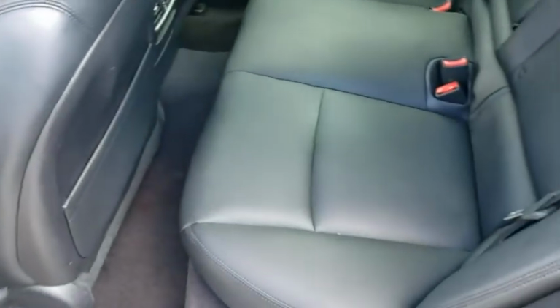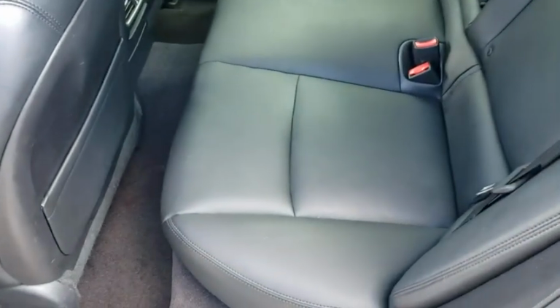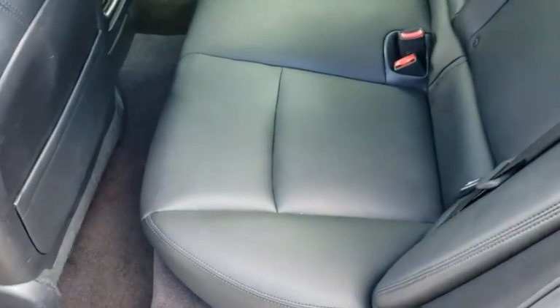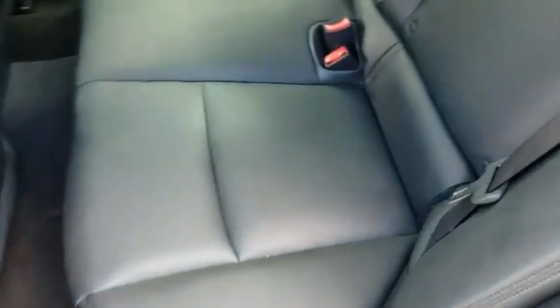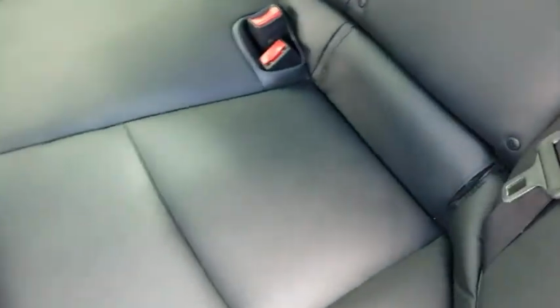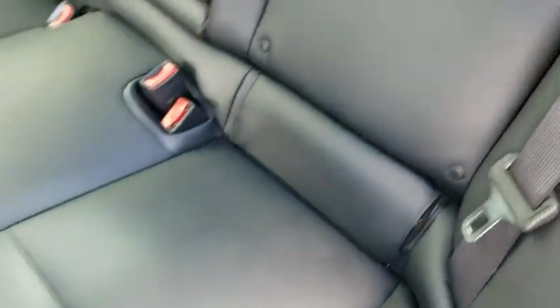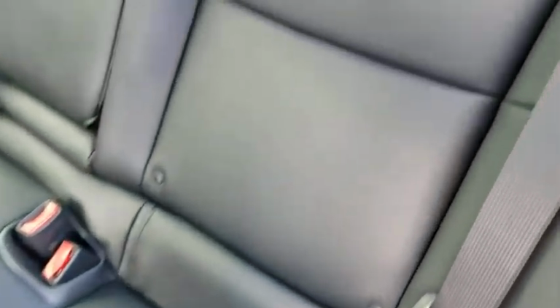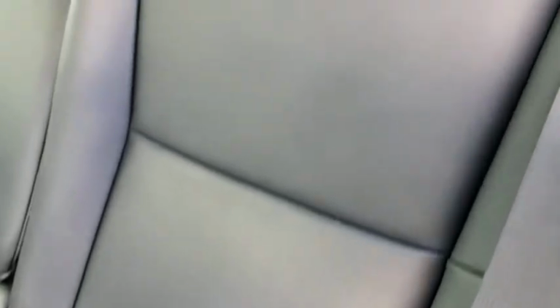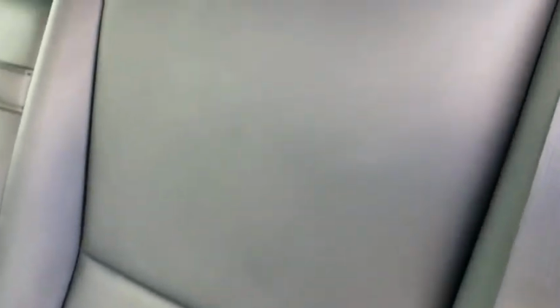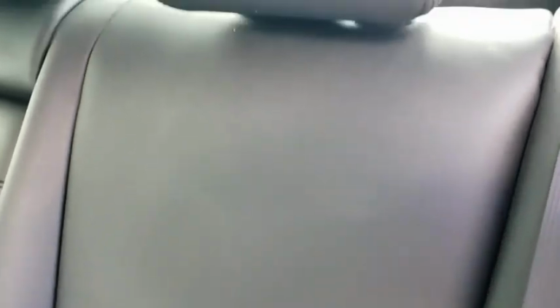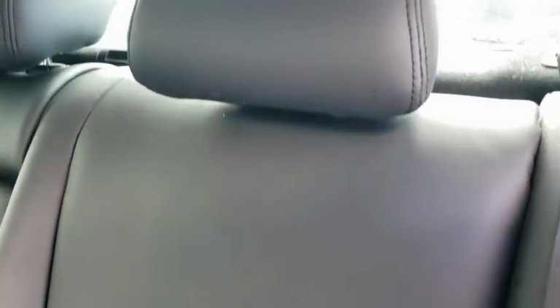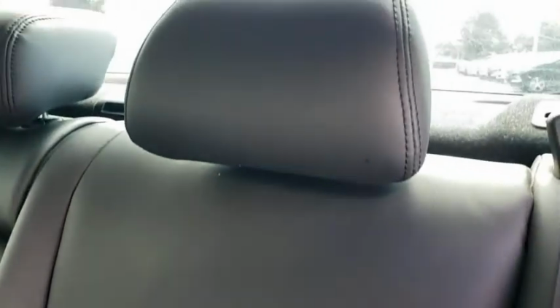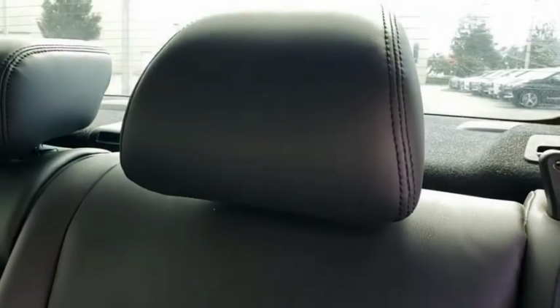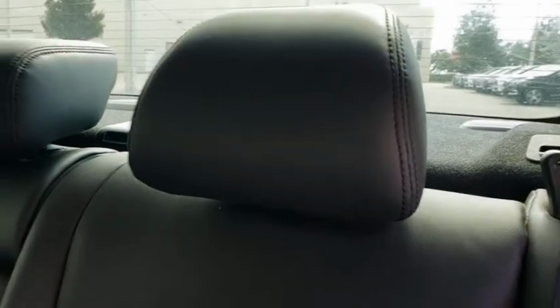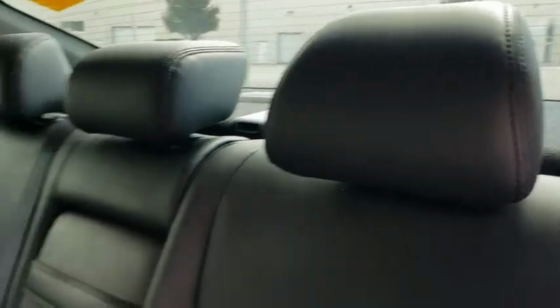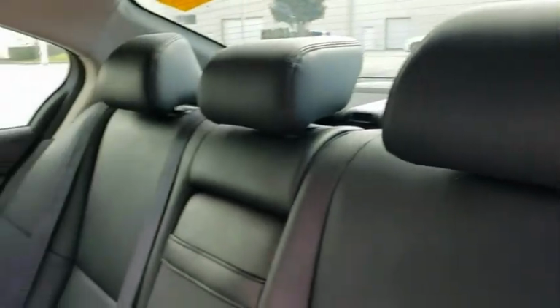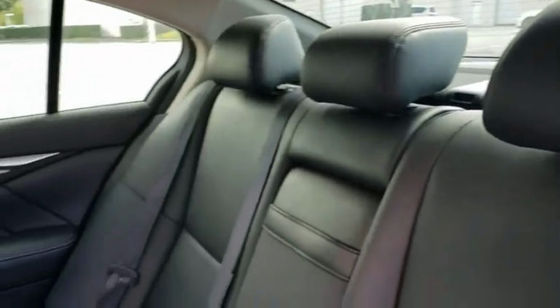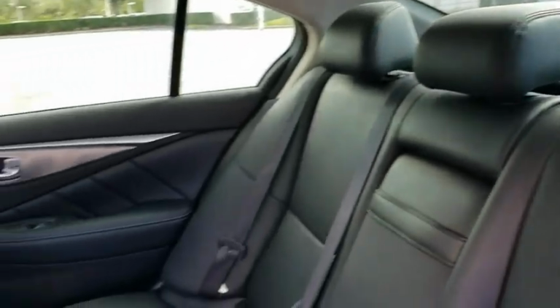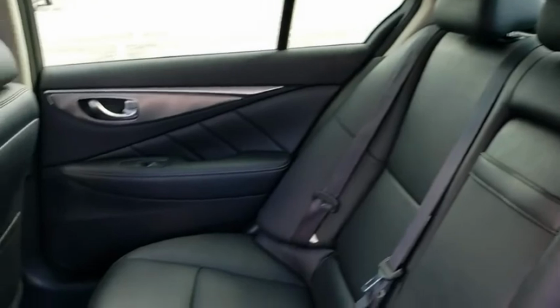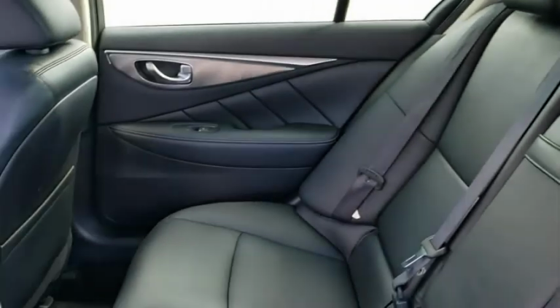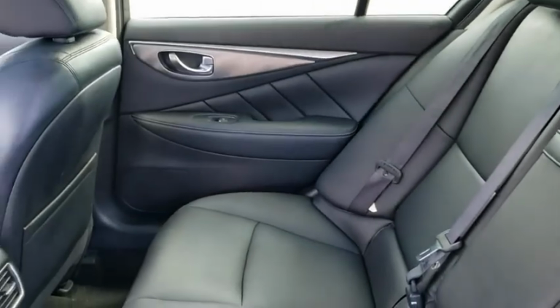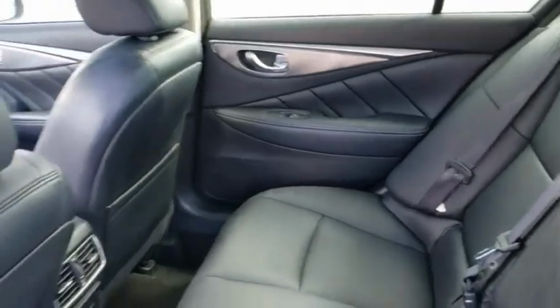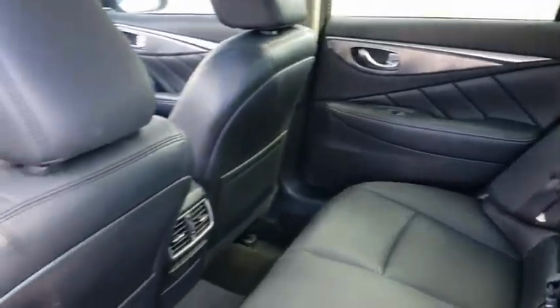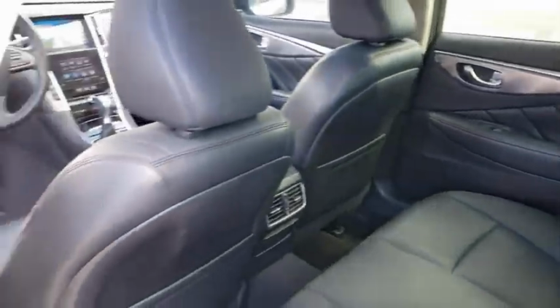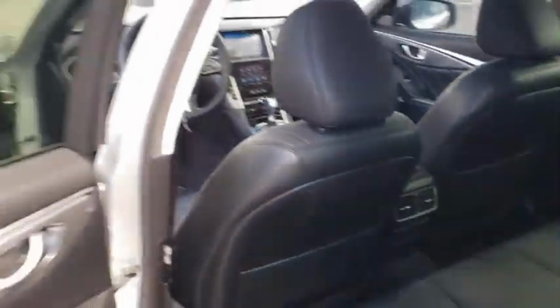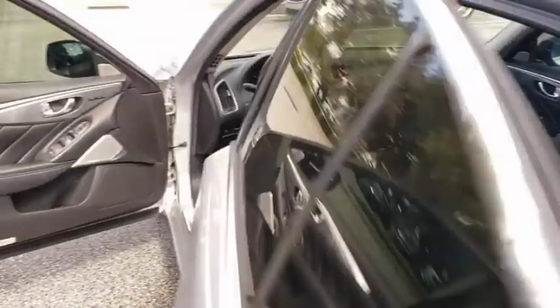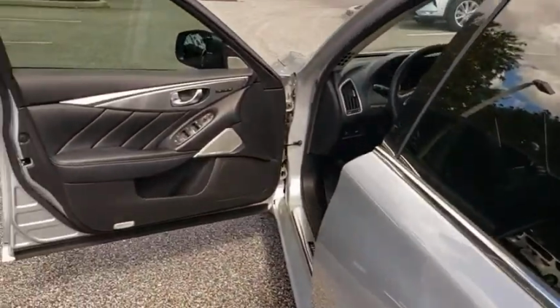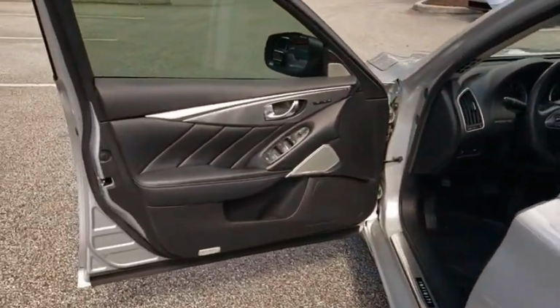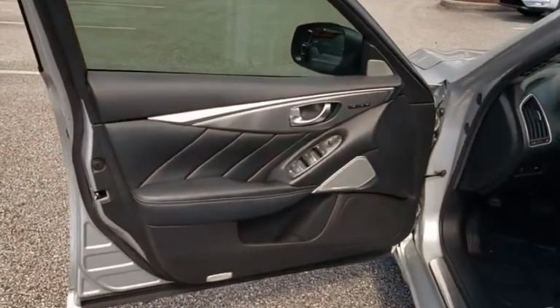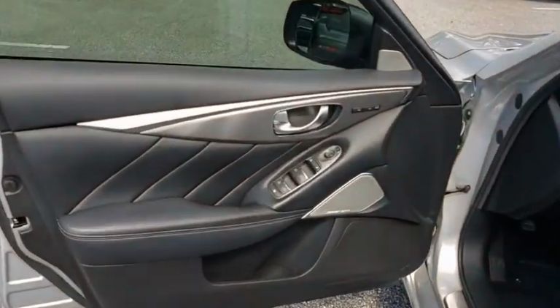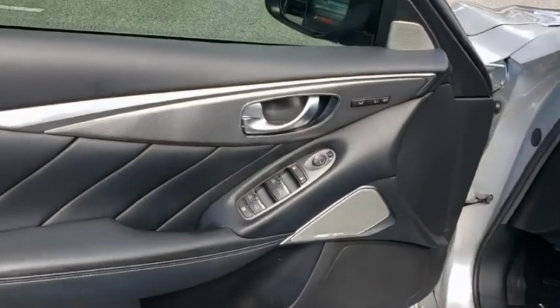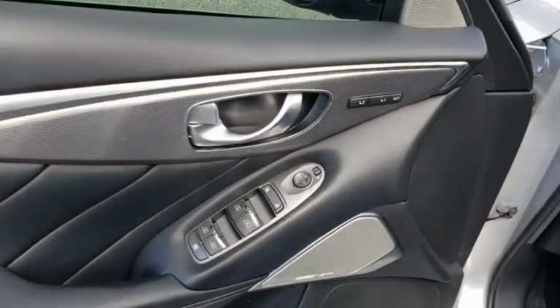Bluetooth, leather-wrapped steering wheel, power steering, adjustable steering wheel, keyless start, floor mats, four-wheel disc brakes, aluminum wheels, auto-dimming rear-view mirror, cruise control, premium sound system, universal garage door opener.